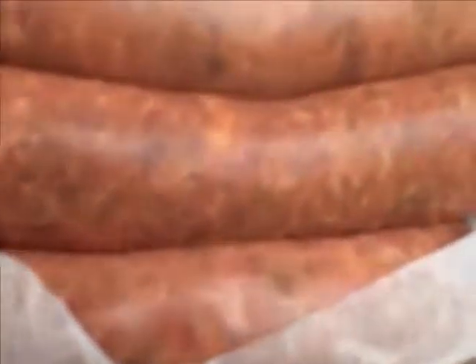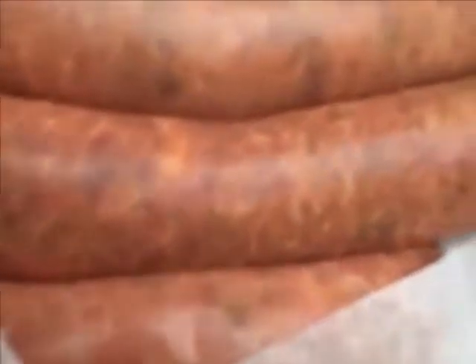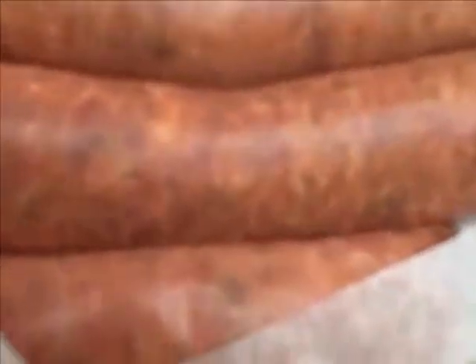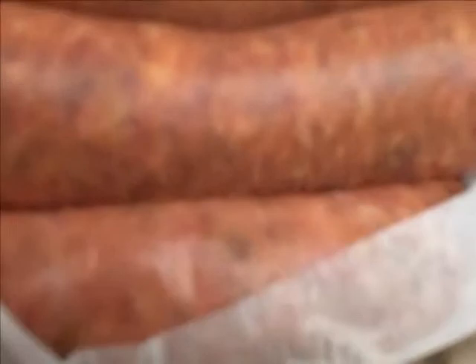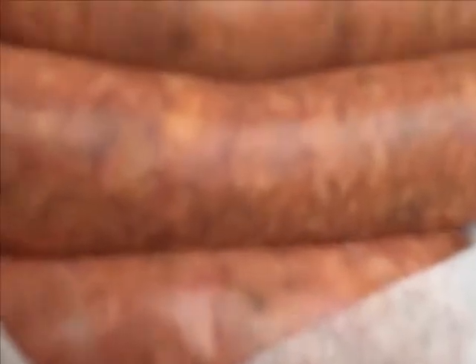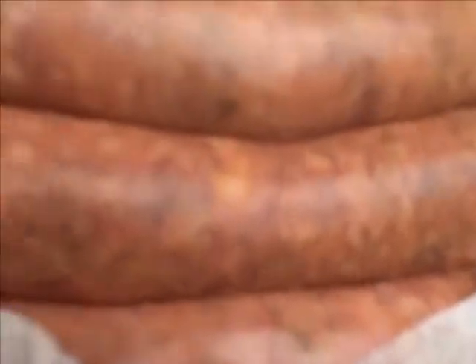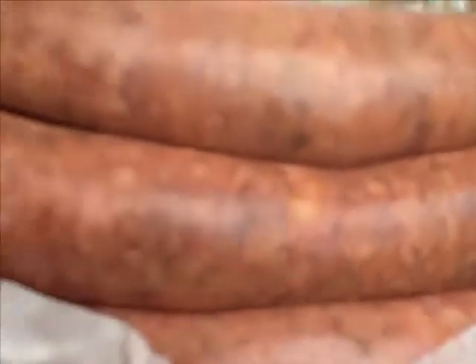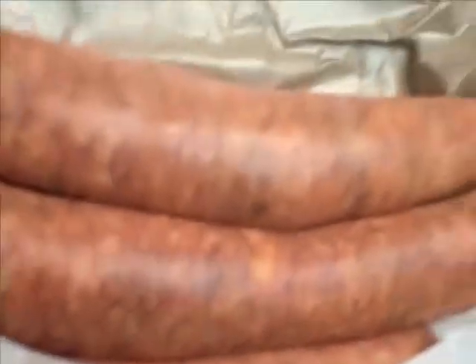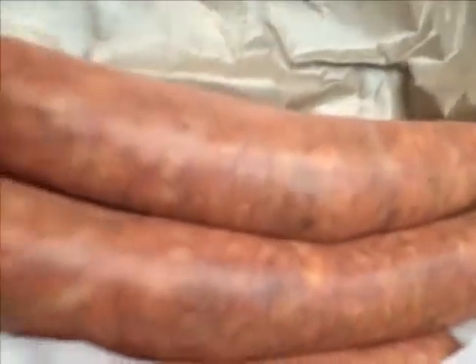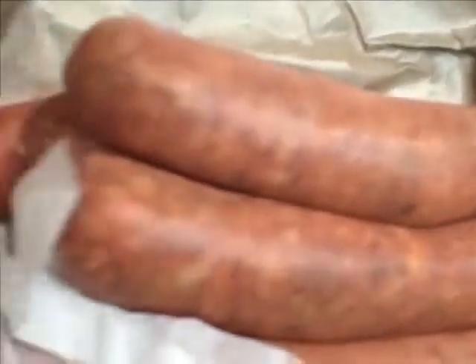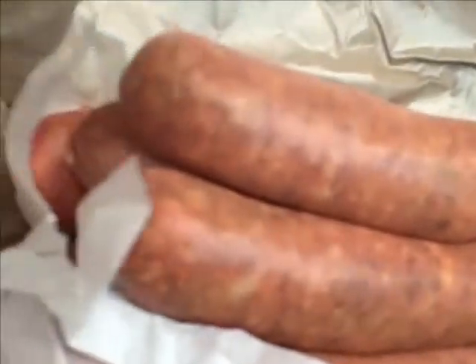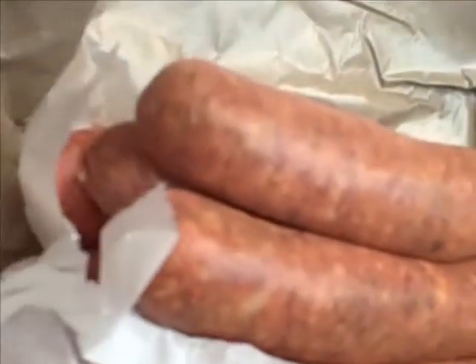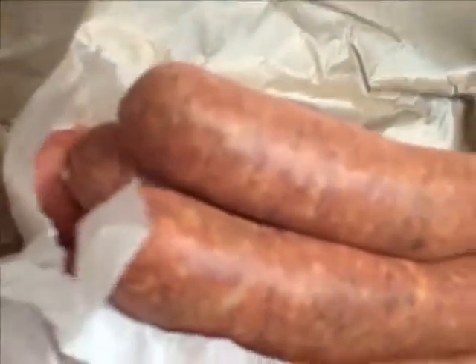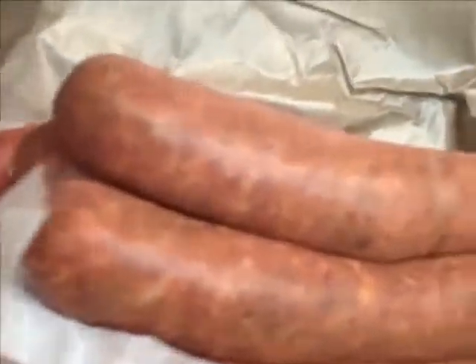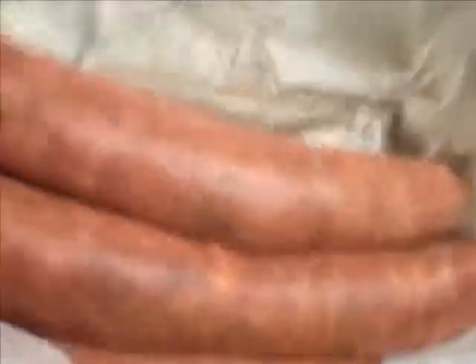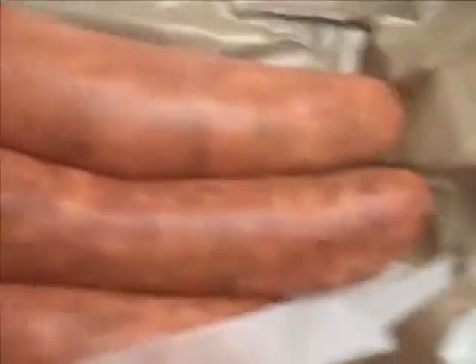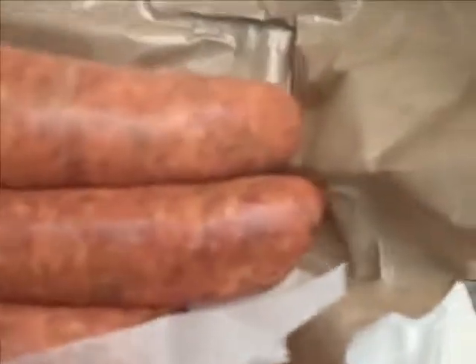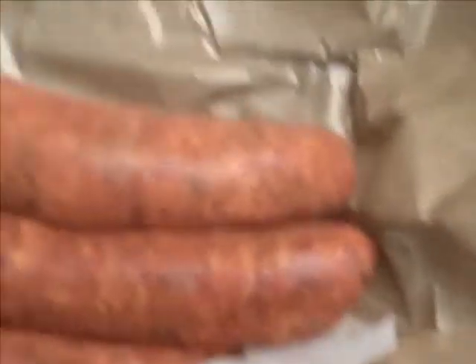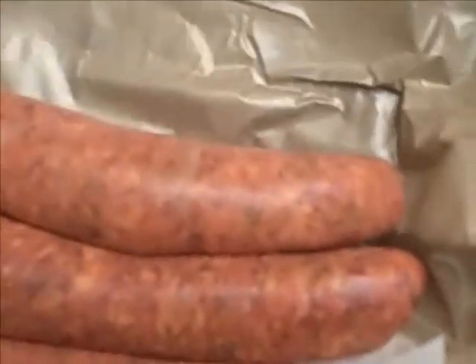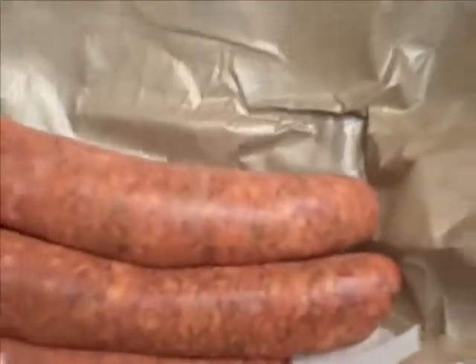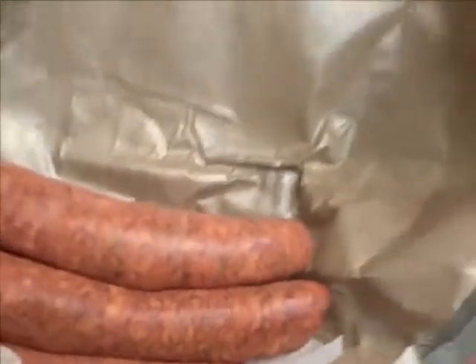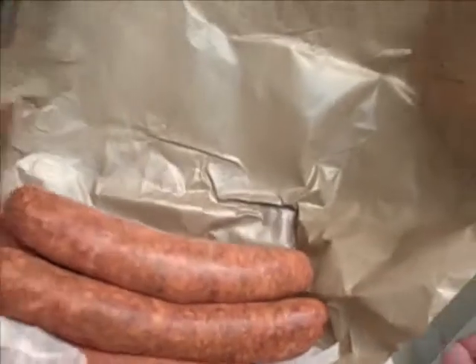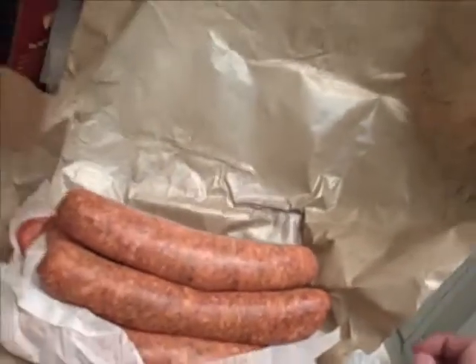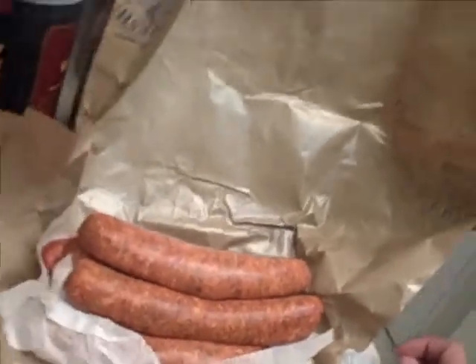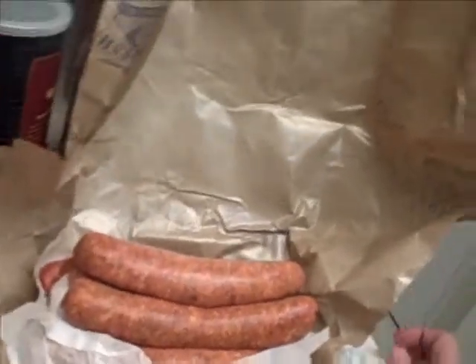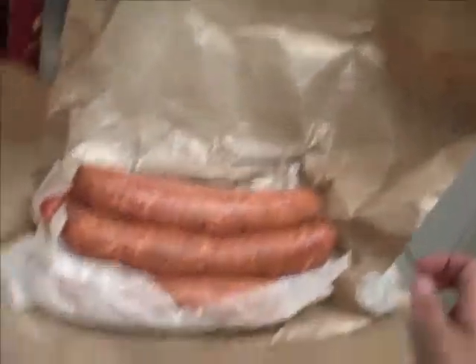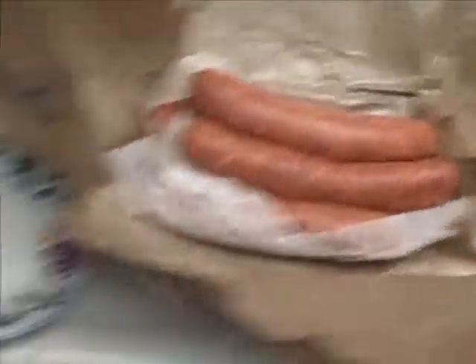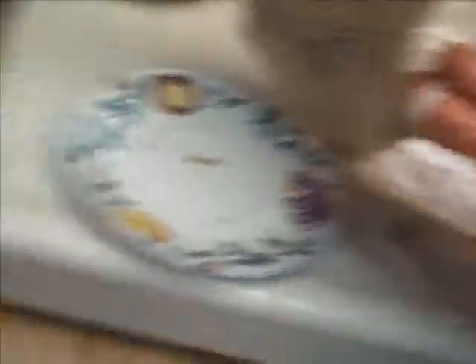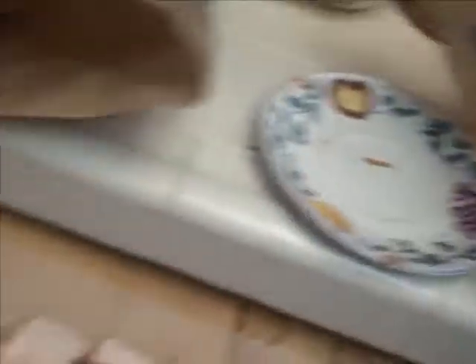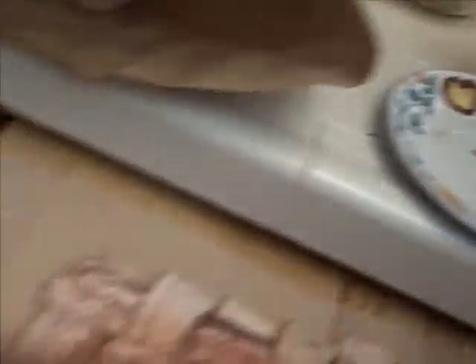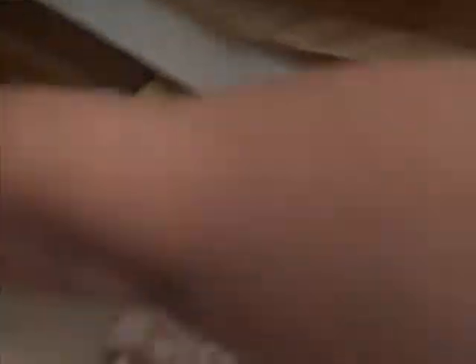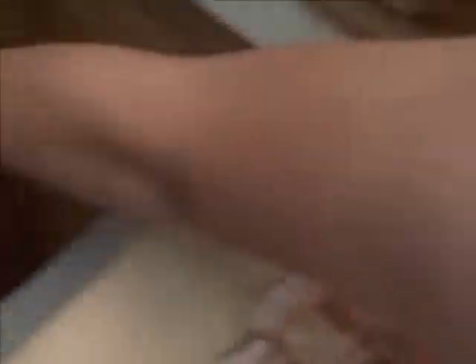Six hot Italian links, summer style. Is it? I don't know, maybe. Come on, come on.